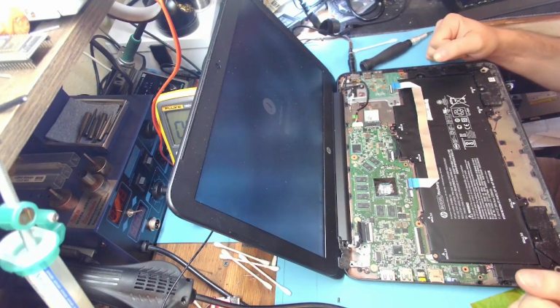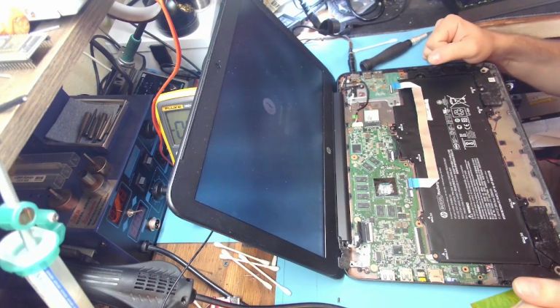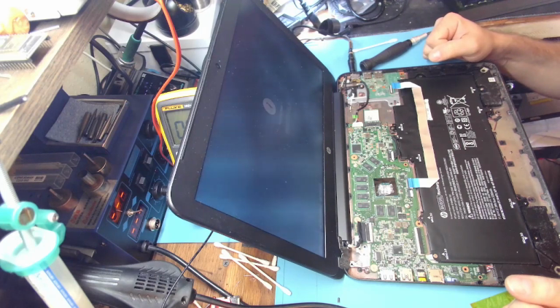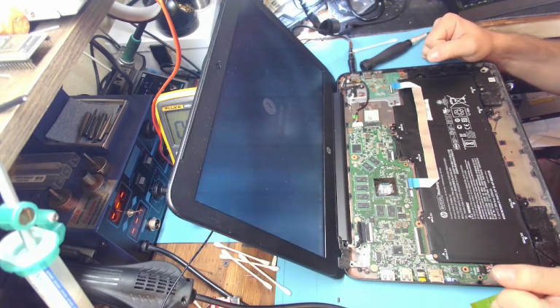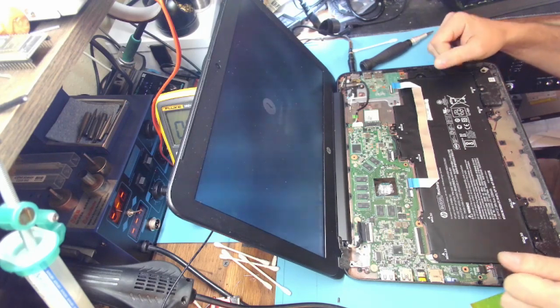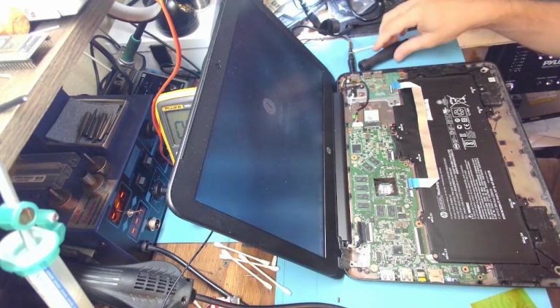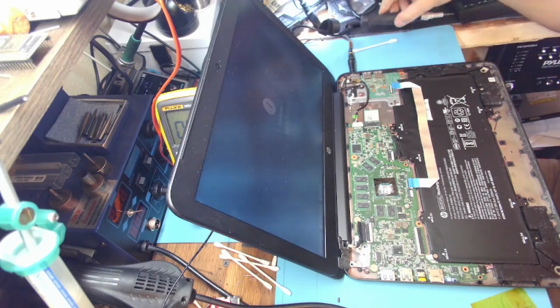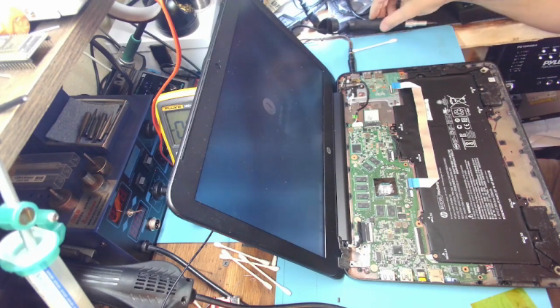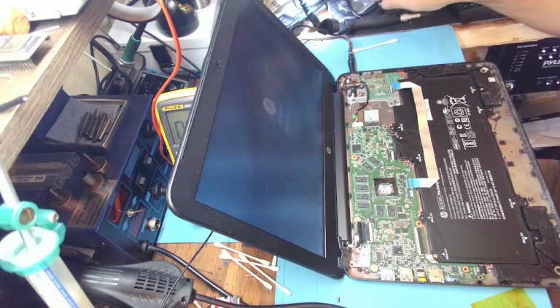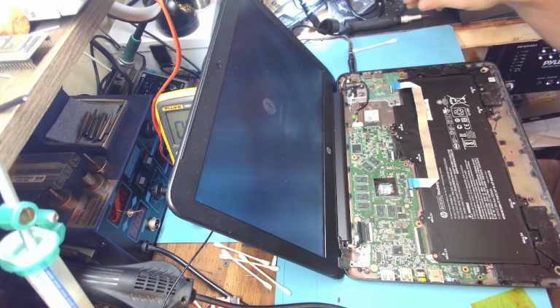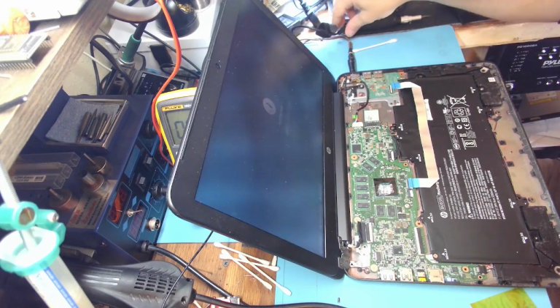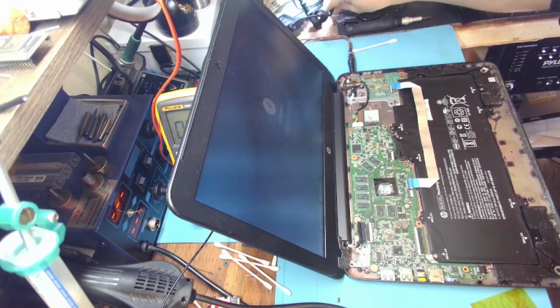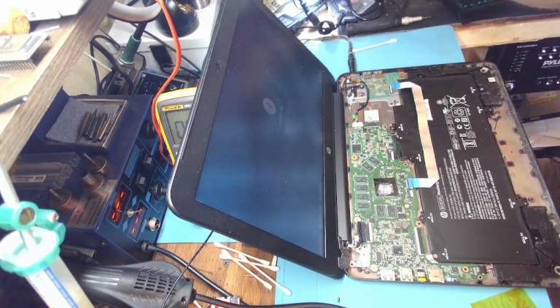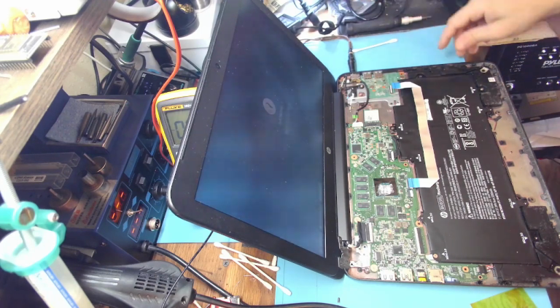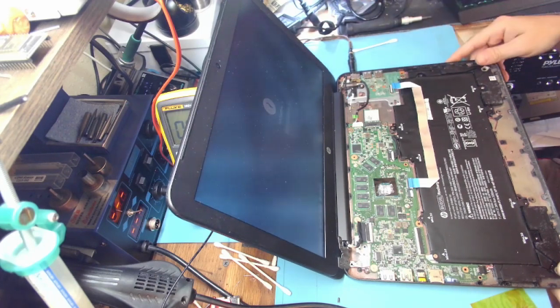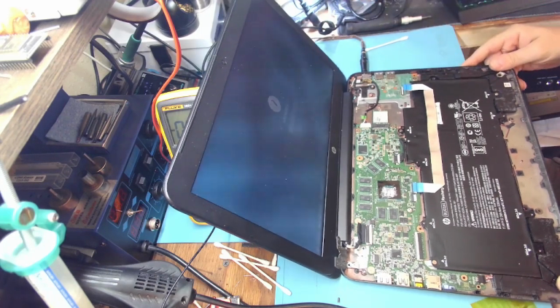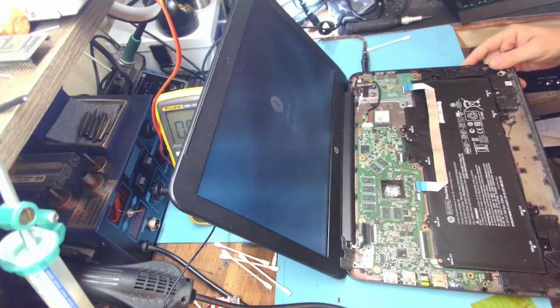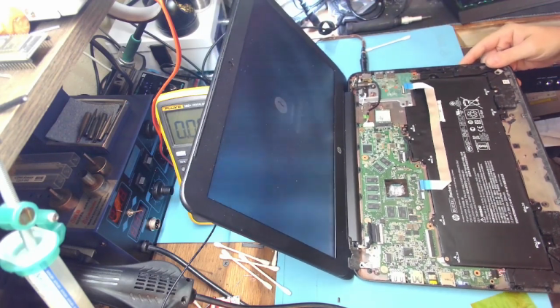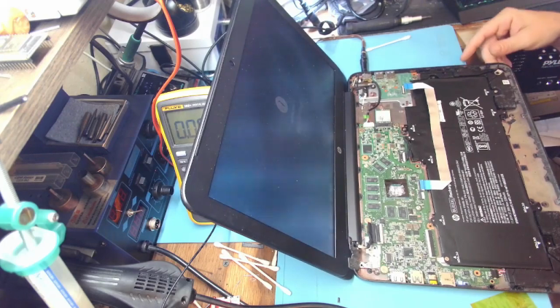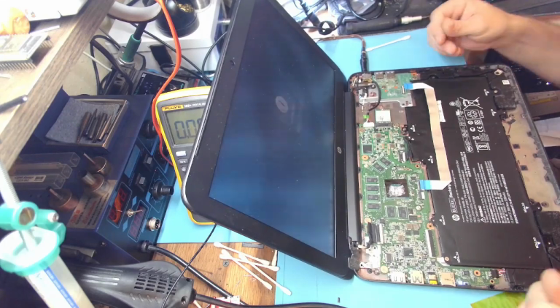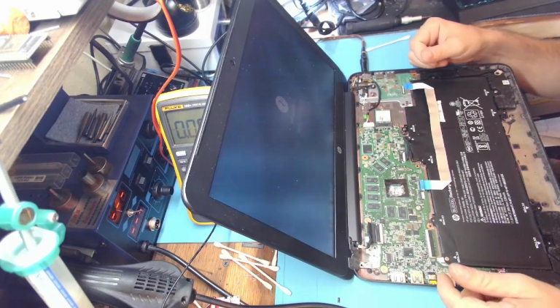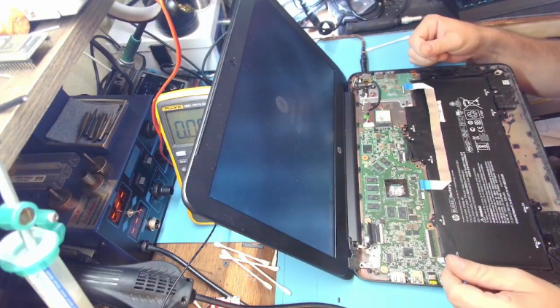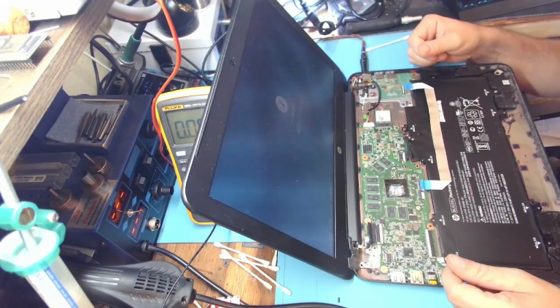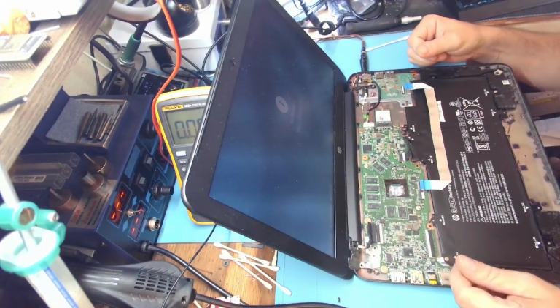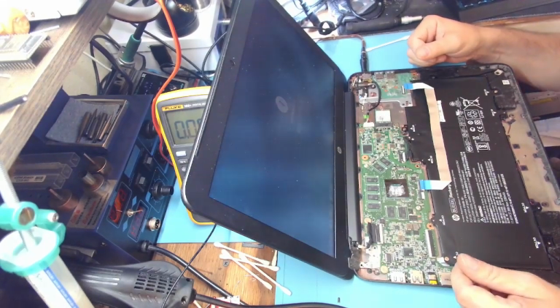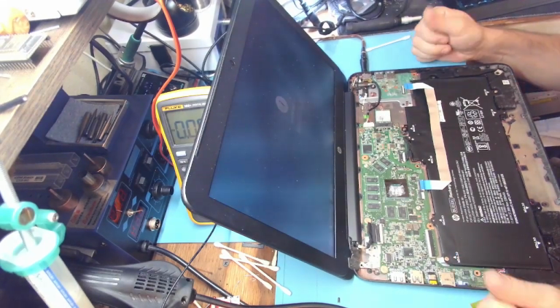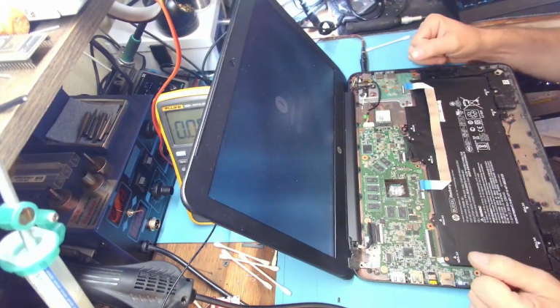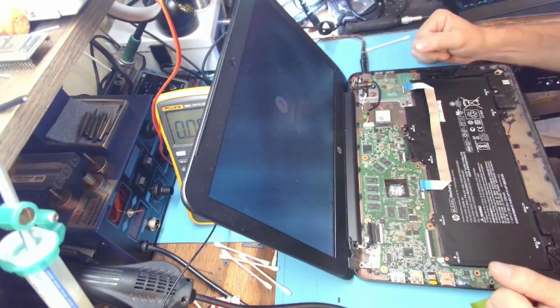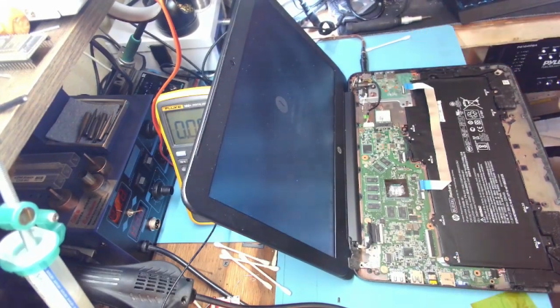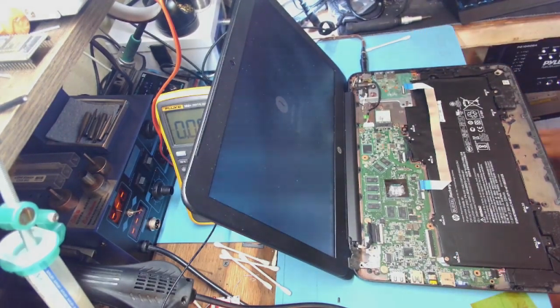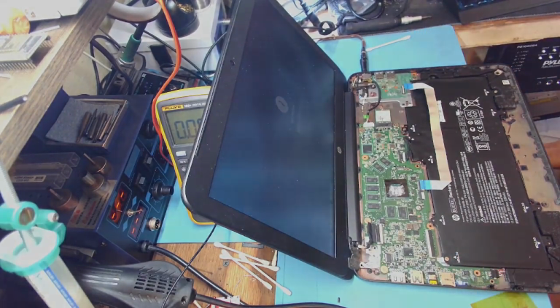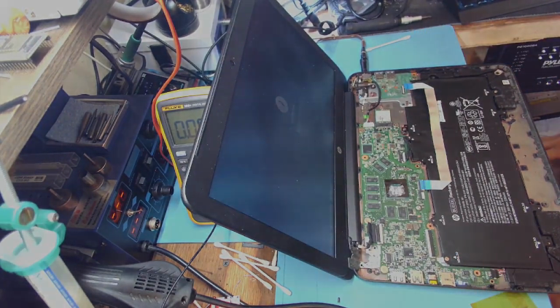Alright, thank you very much guys for watching. This was a successful repair — not many of these on my channel, huh? I will see you guys in the next one.